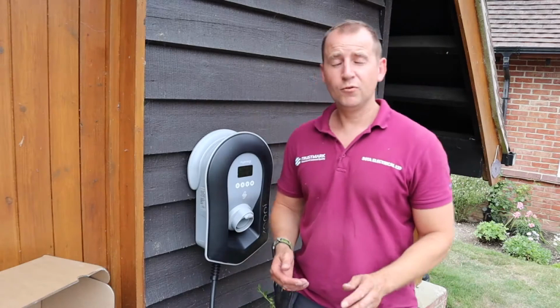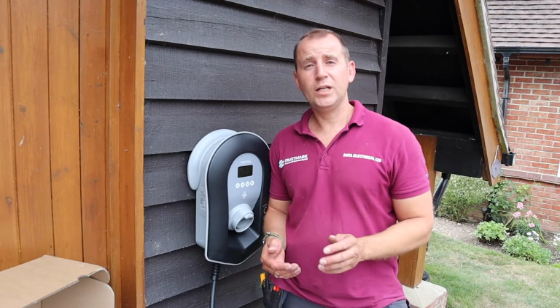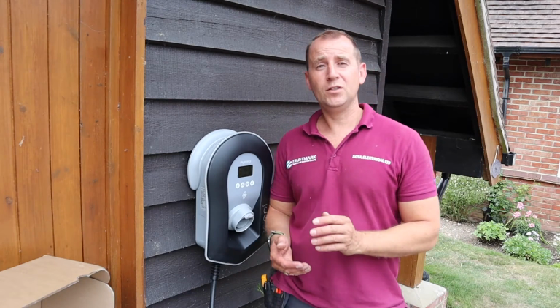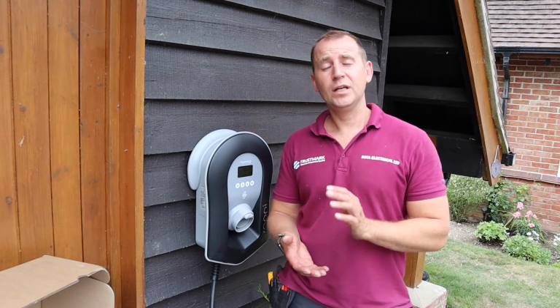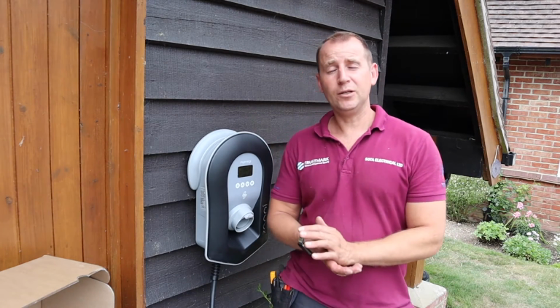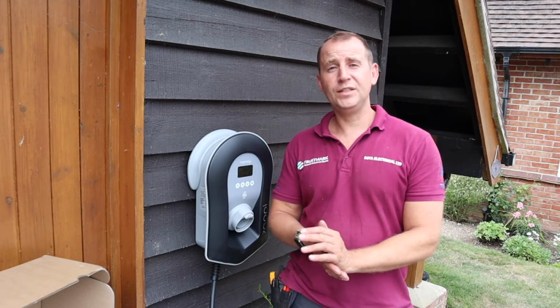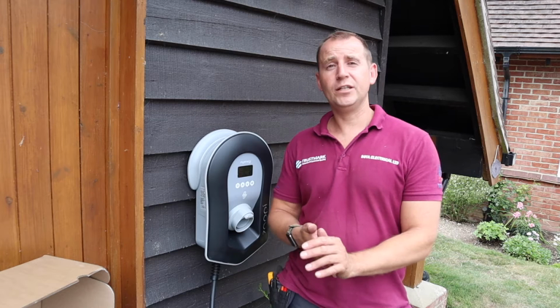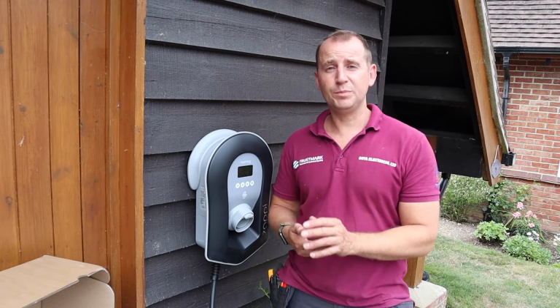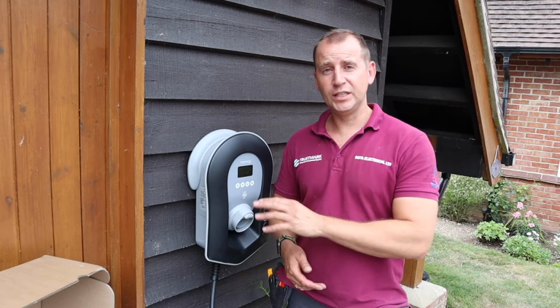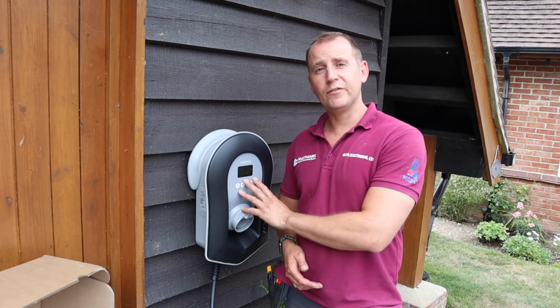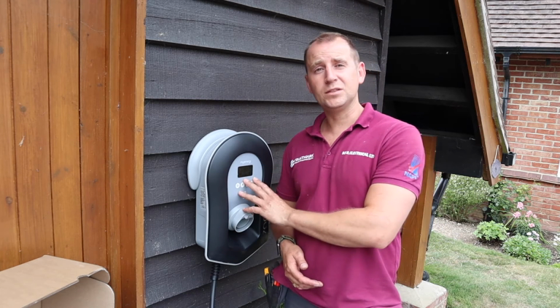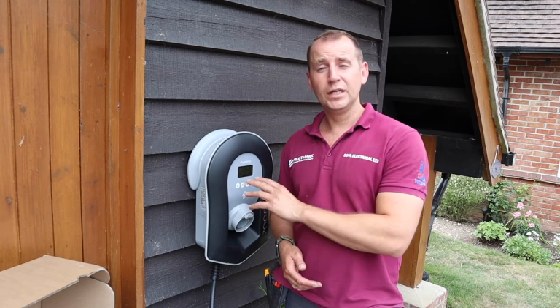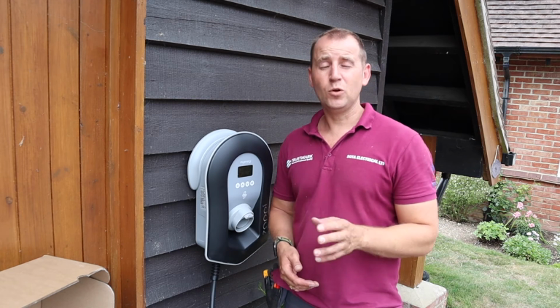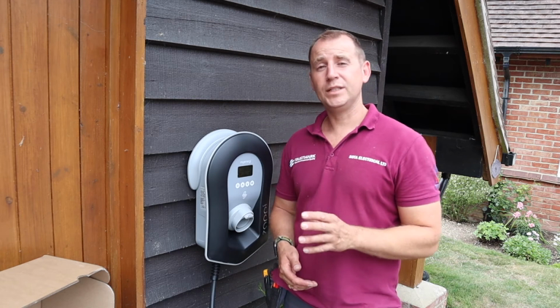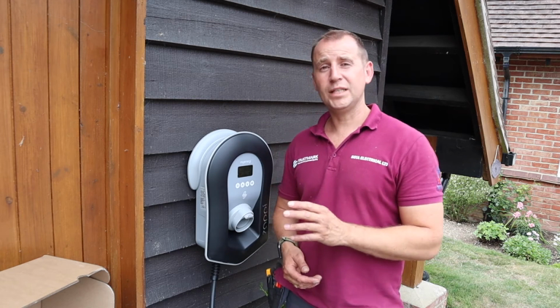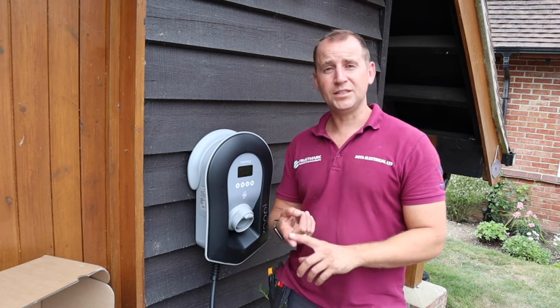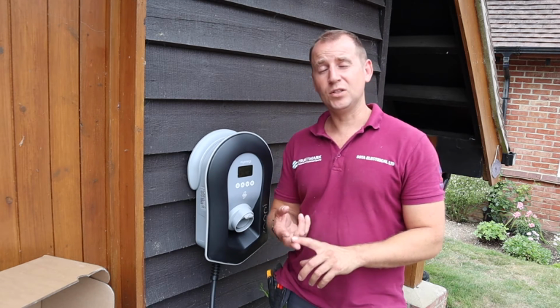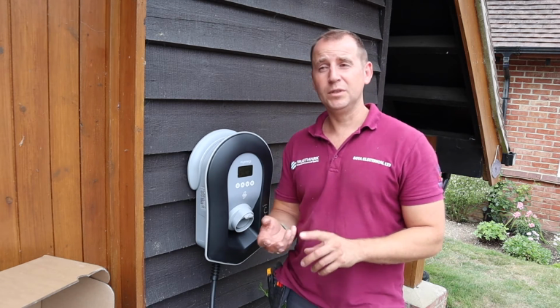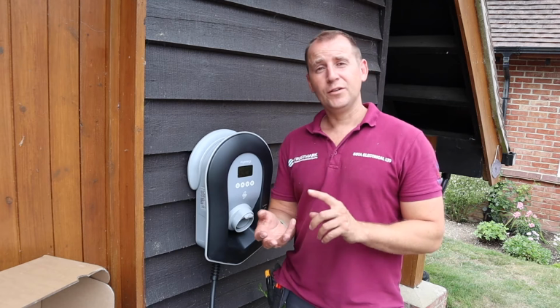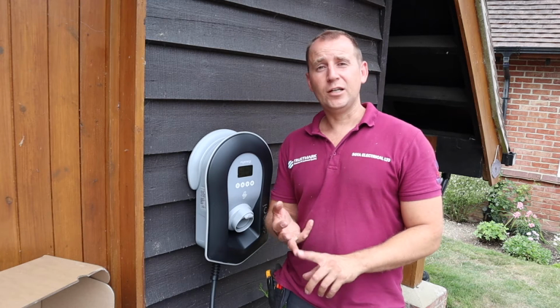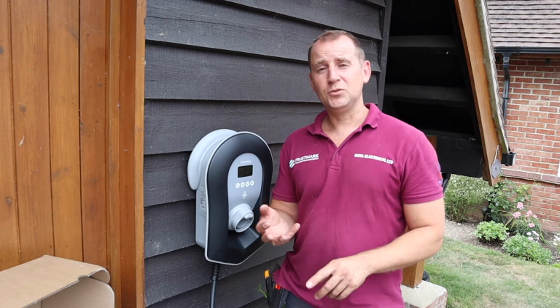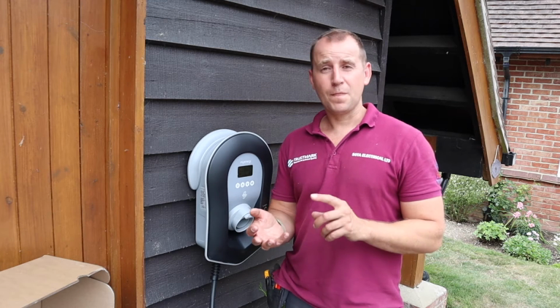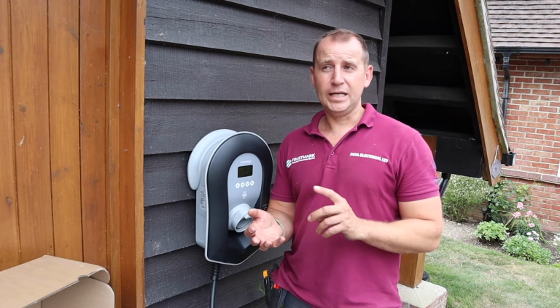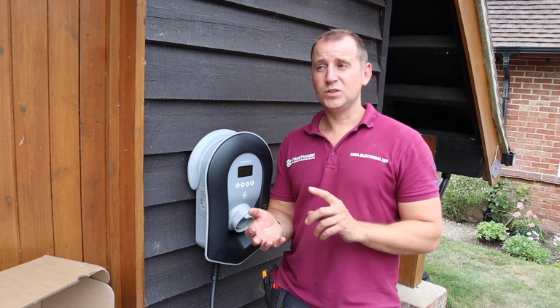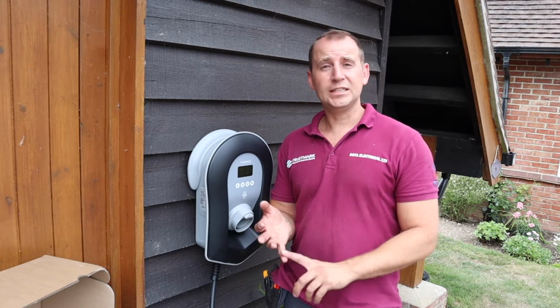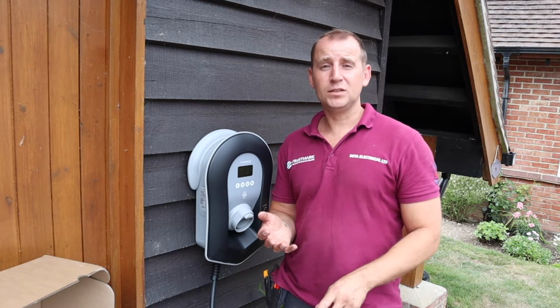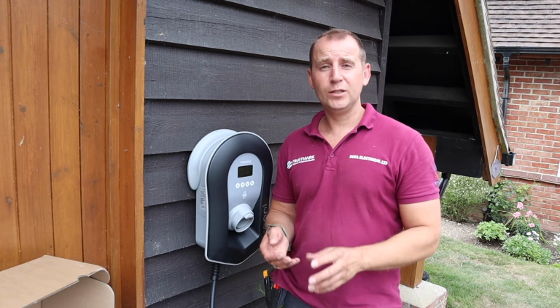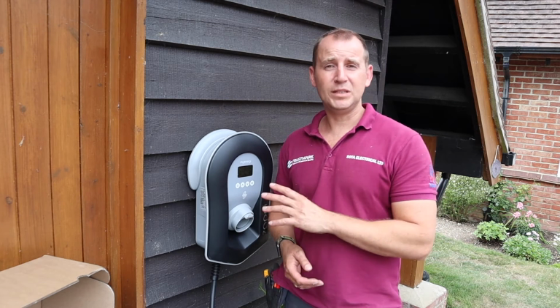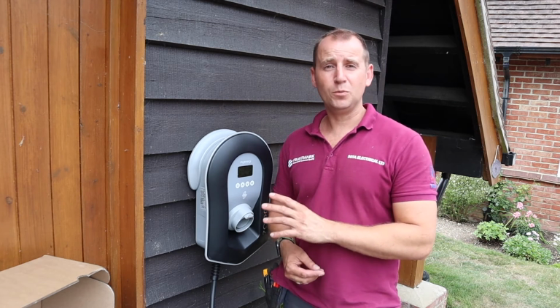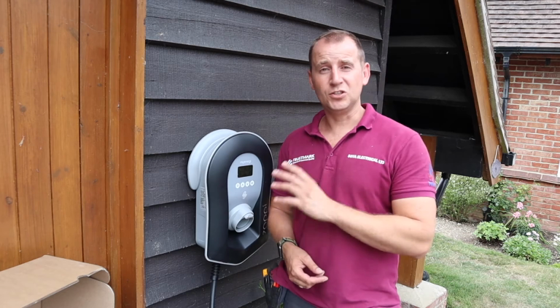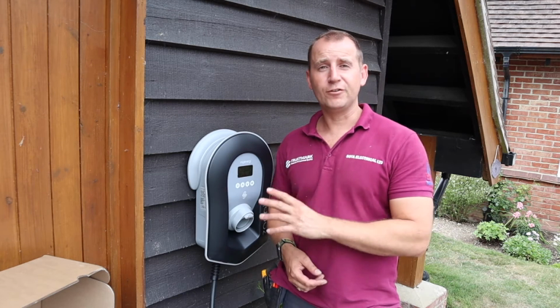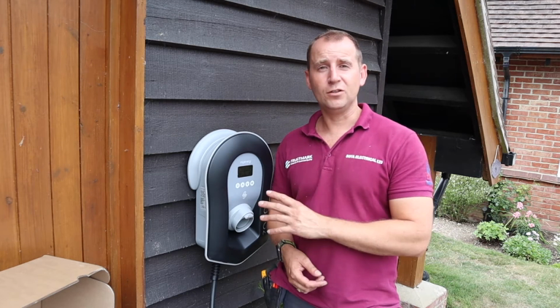I have been asked about previous videos when I've been stood here playing around with the buttons. What I'm doing is setting up the date, the time, the grid load management, and also setting this as a master unit — all those bits and bobs. I'm just configuring the charger.